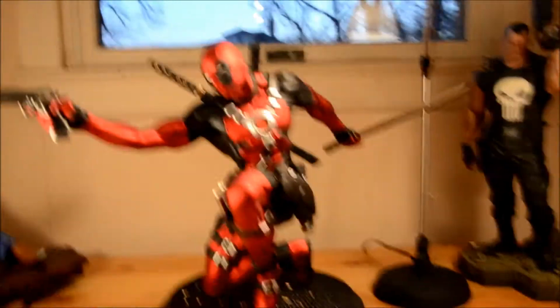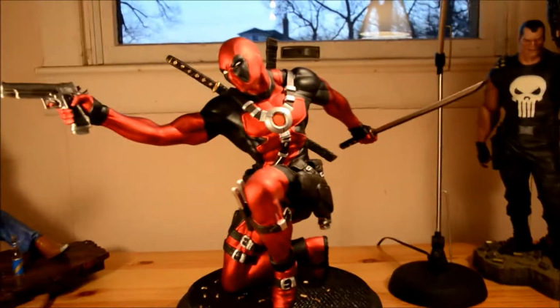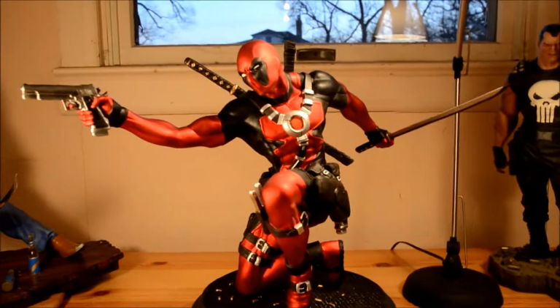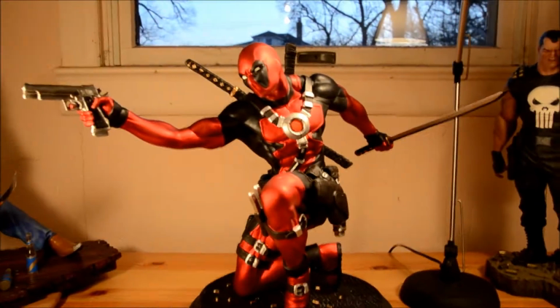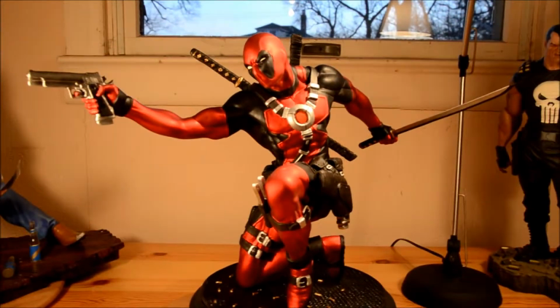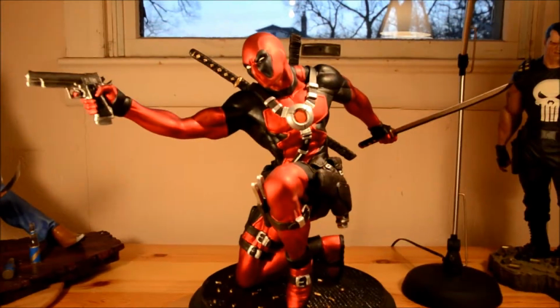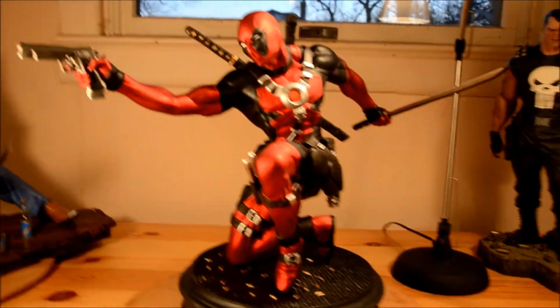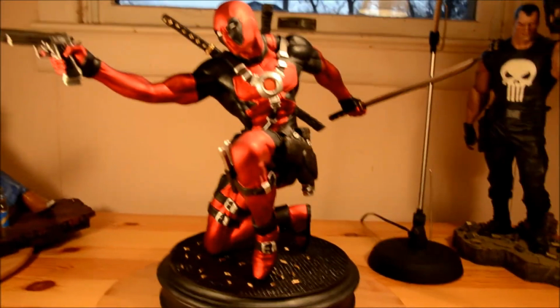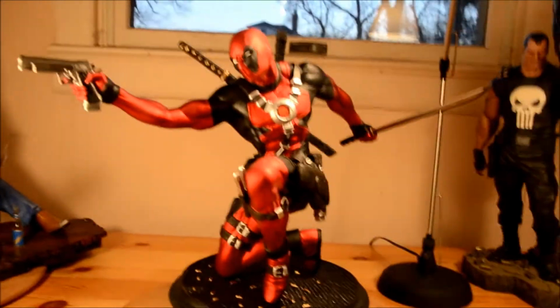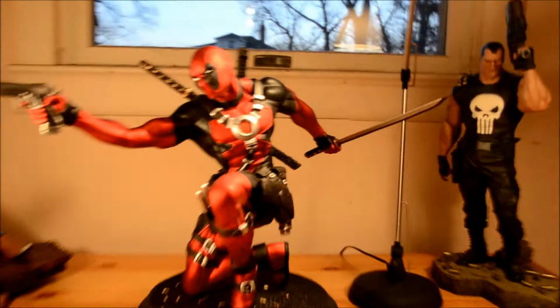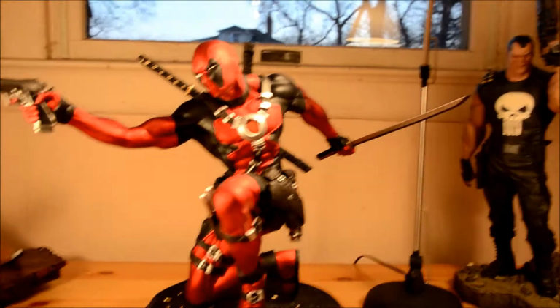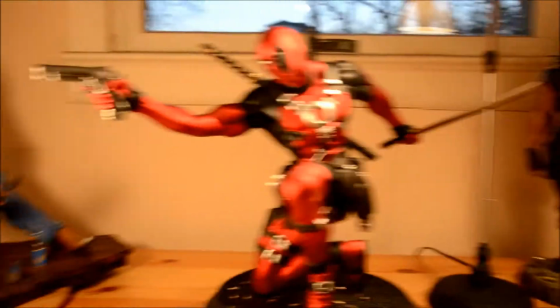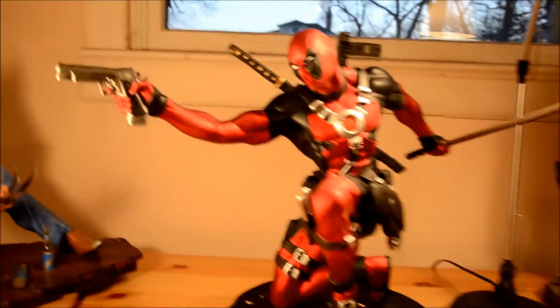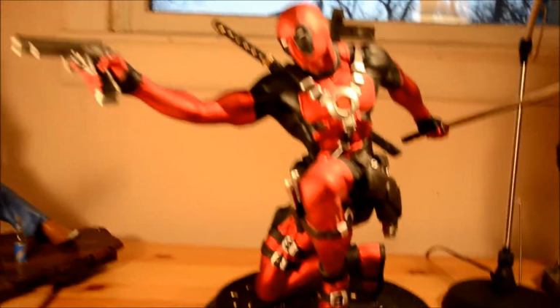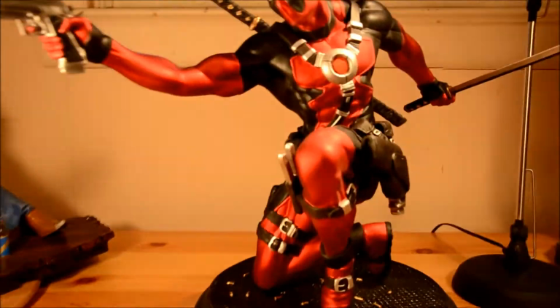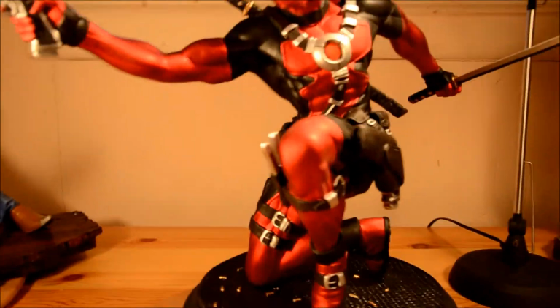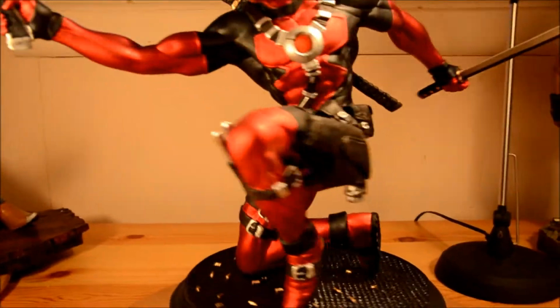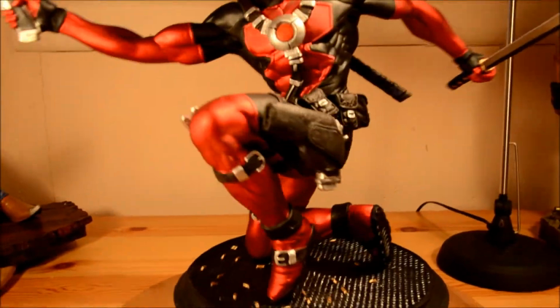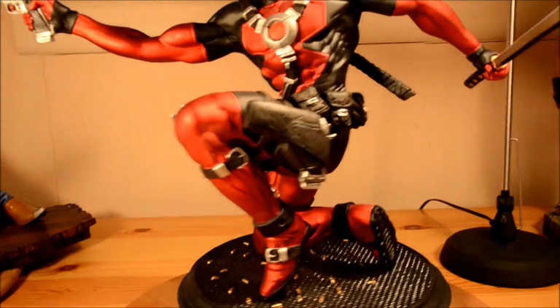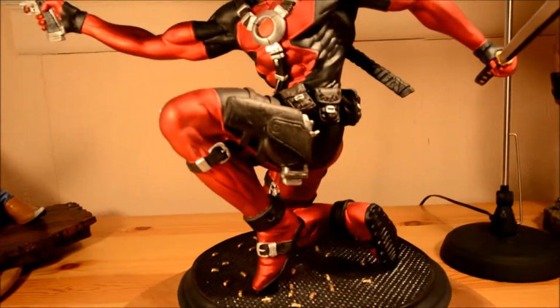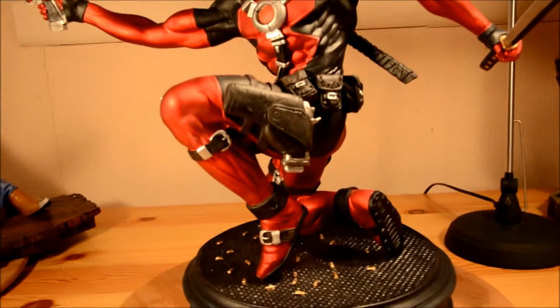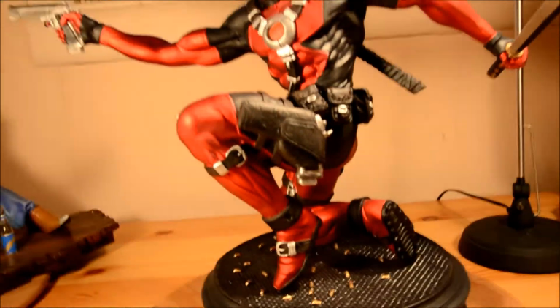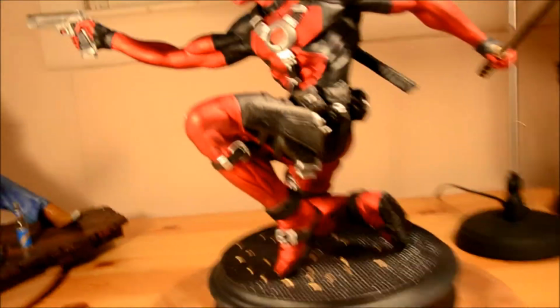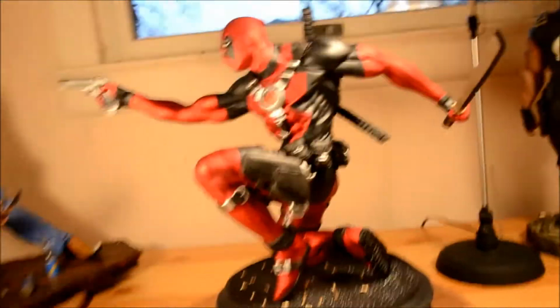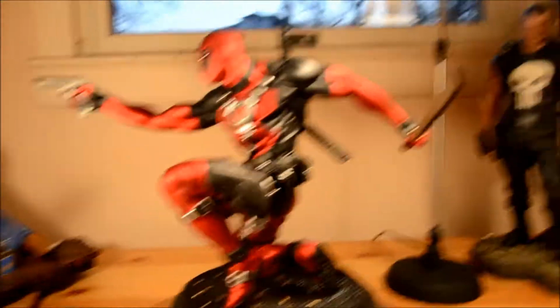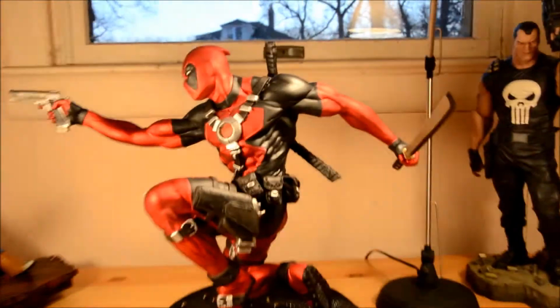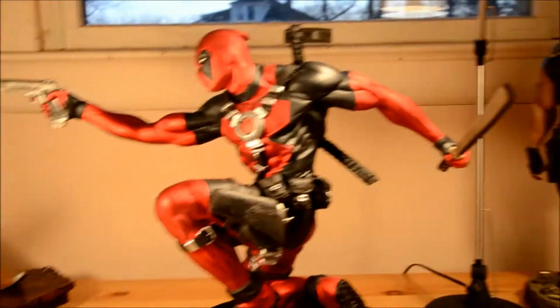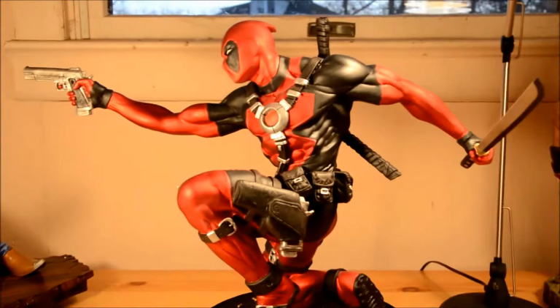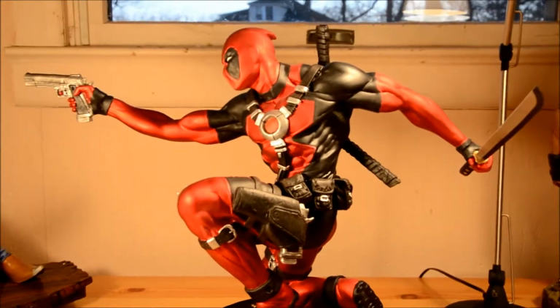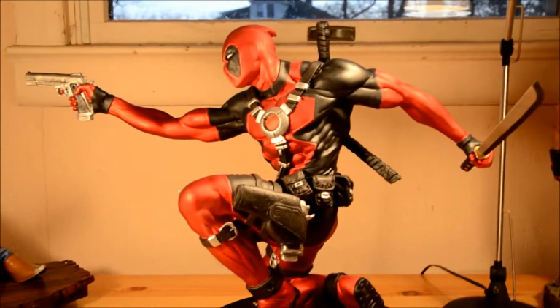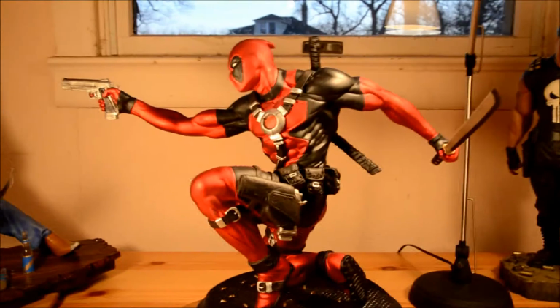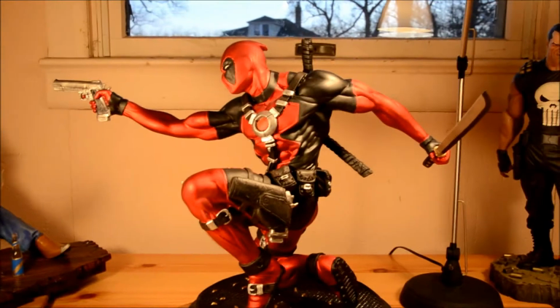The samurai sword is actually made out of real metal.